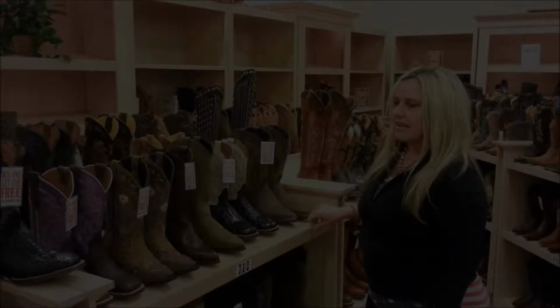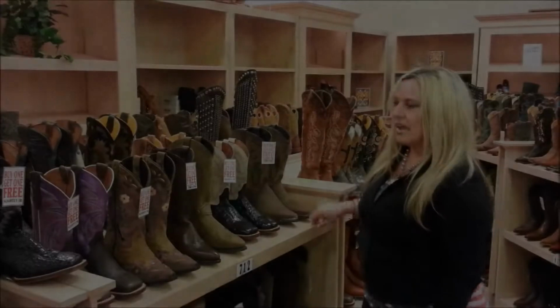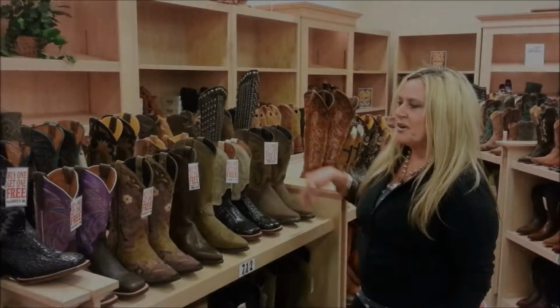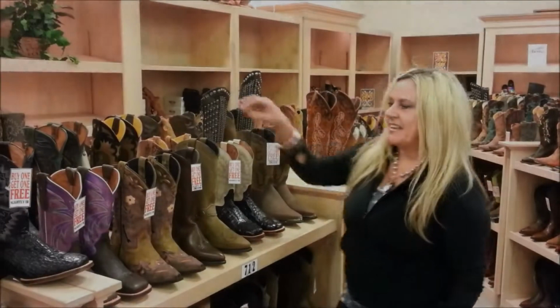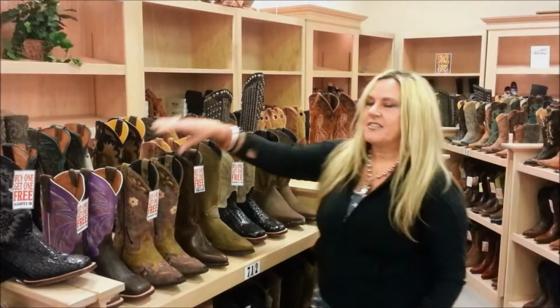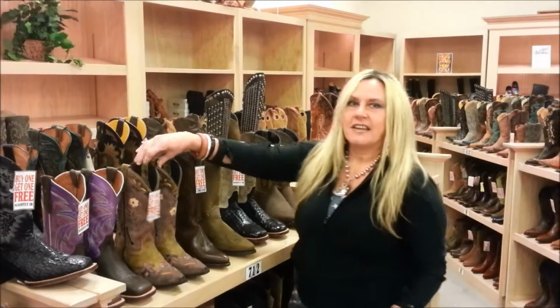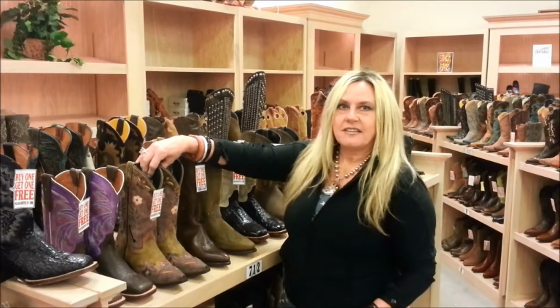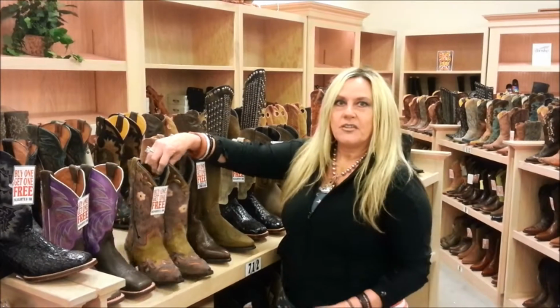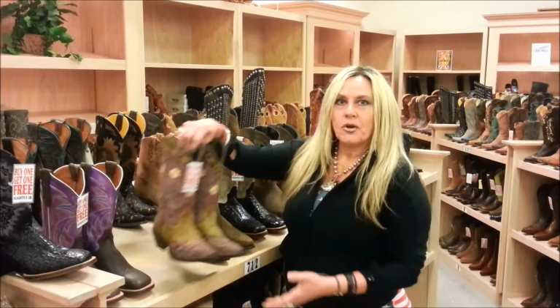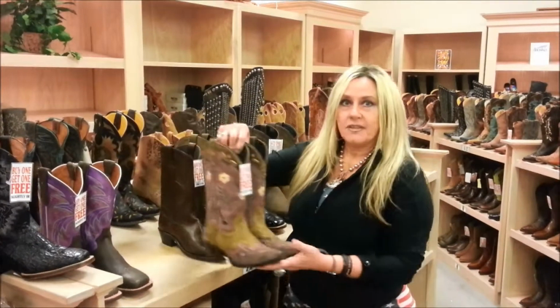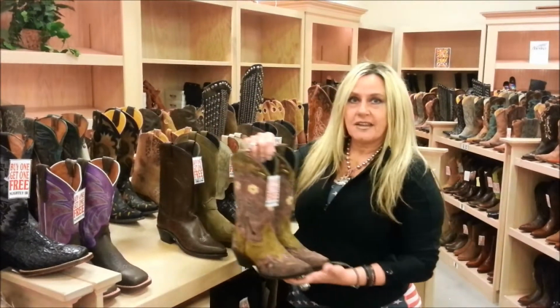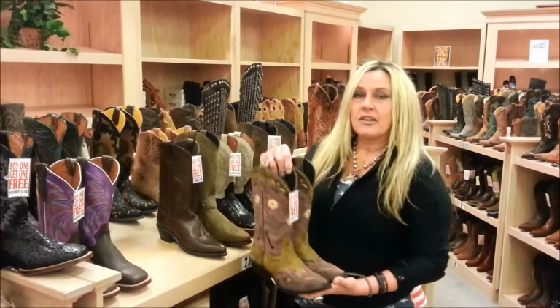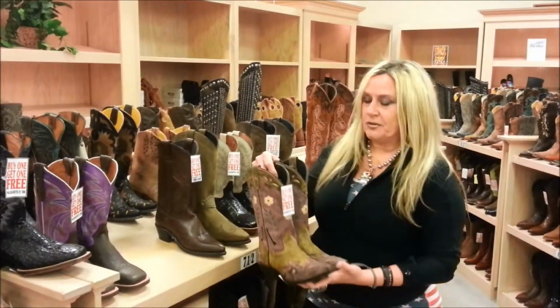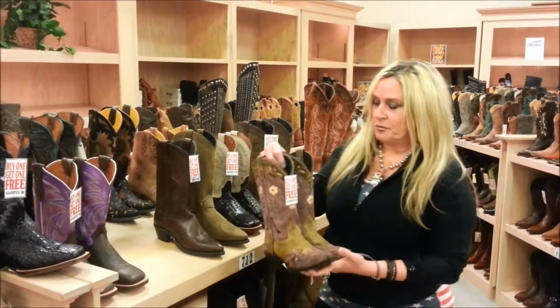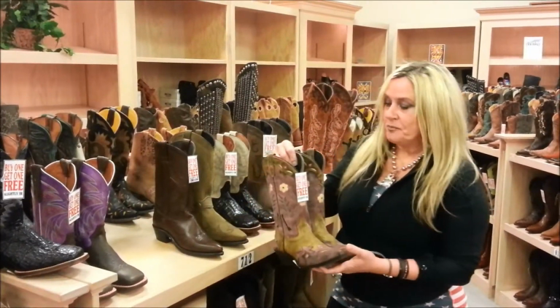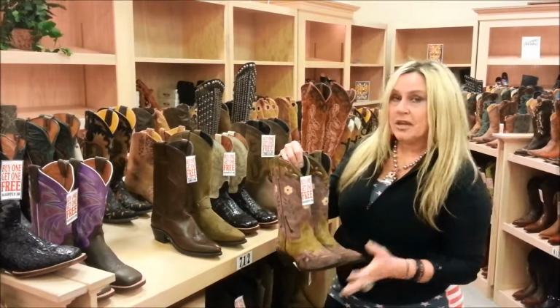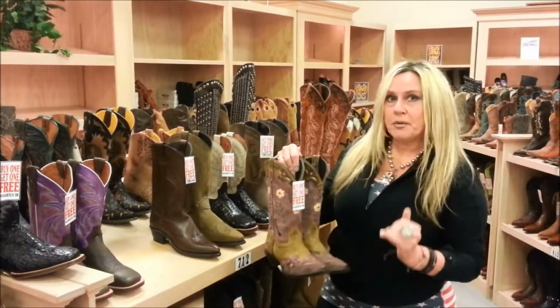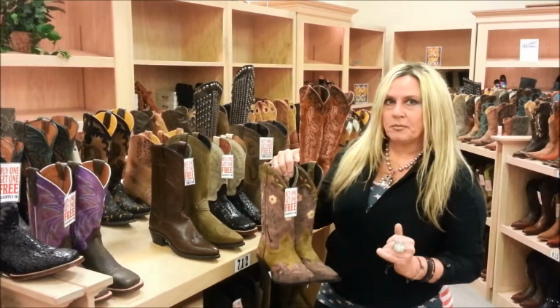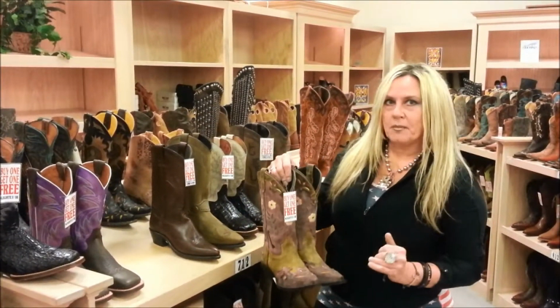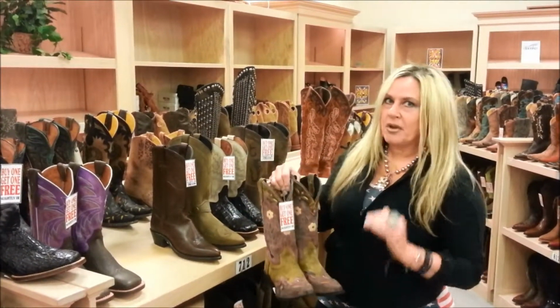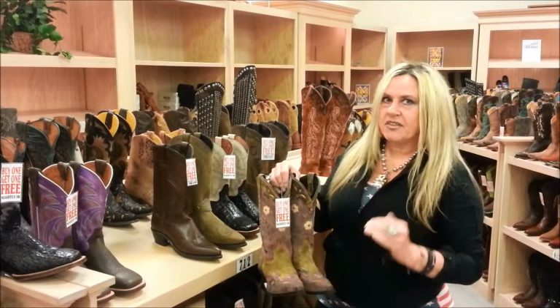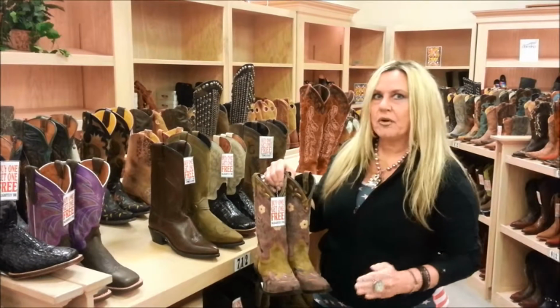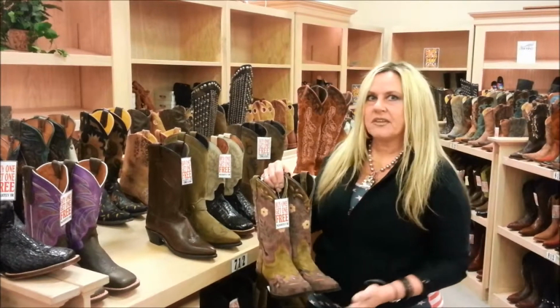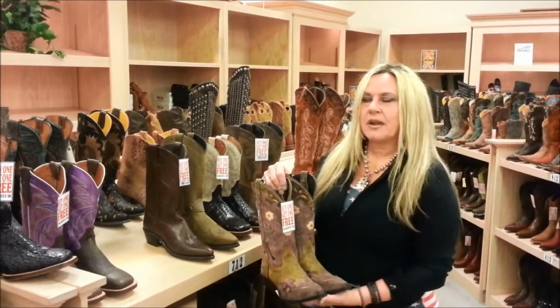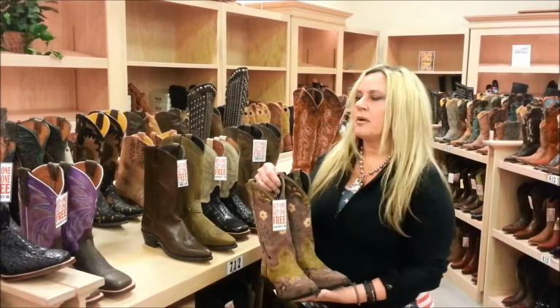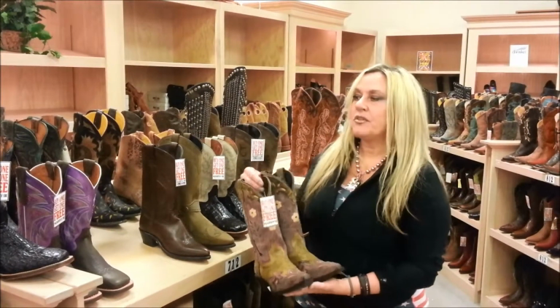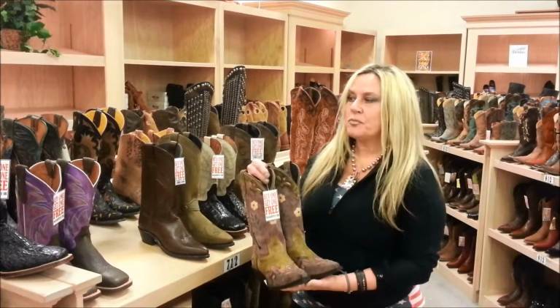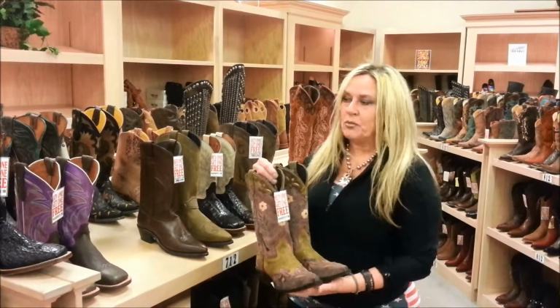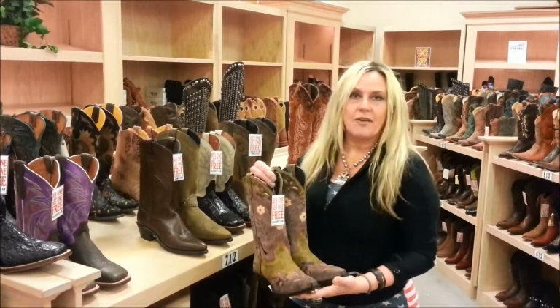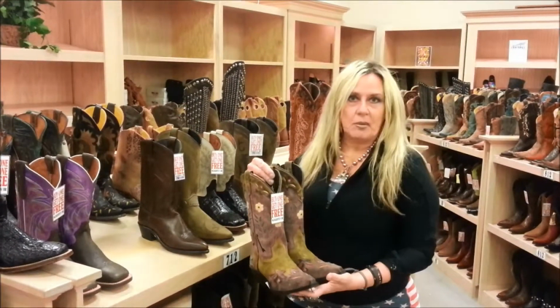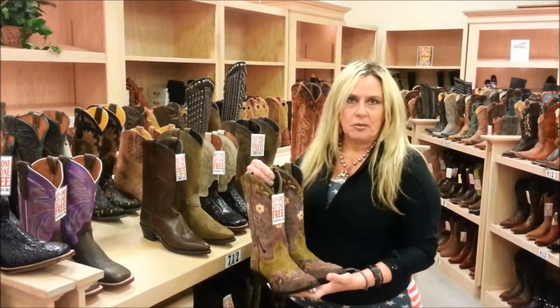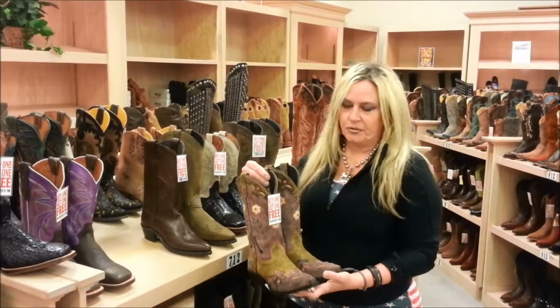Hi, we're here at Daniel's today to tell you that we're on sale, like usual, in our boot department. We always have a great sale running, but this week we have buy one get one free.